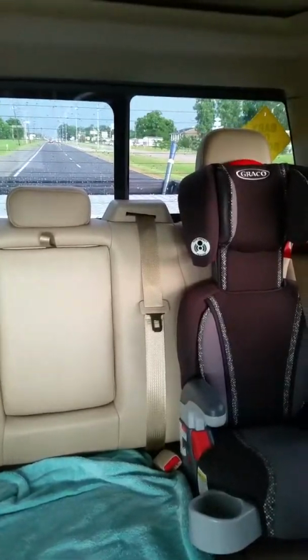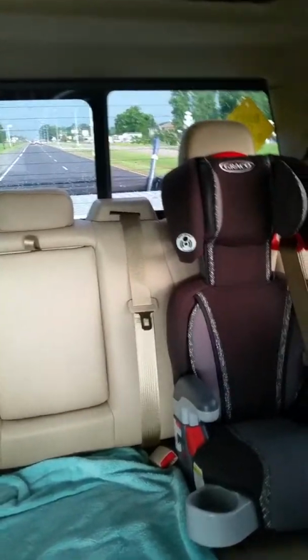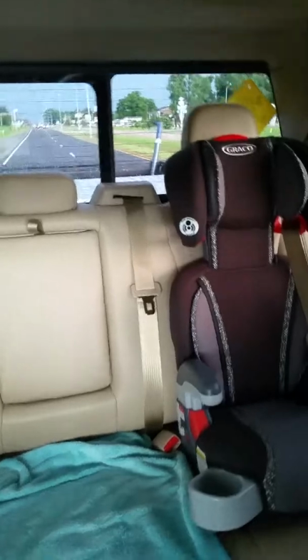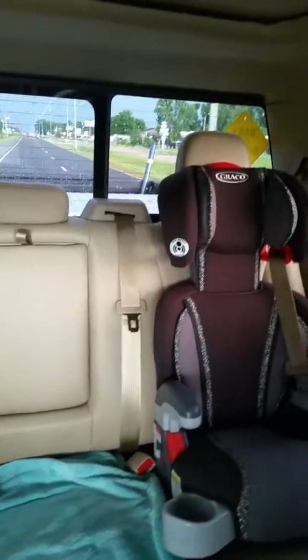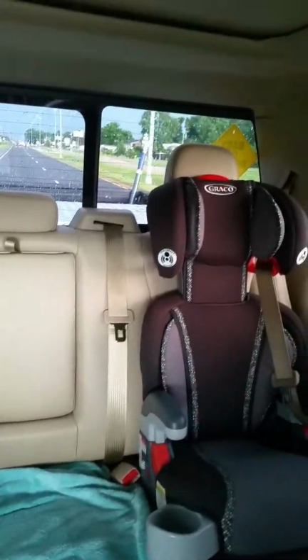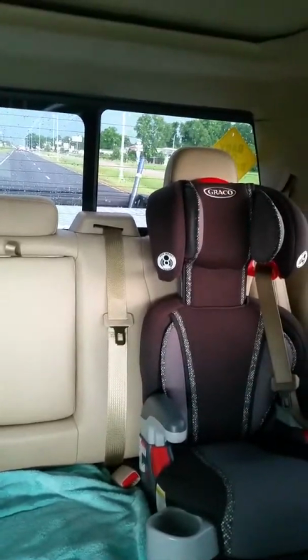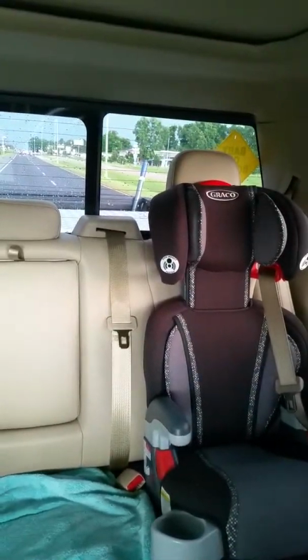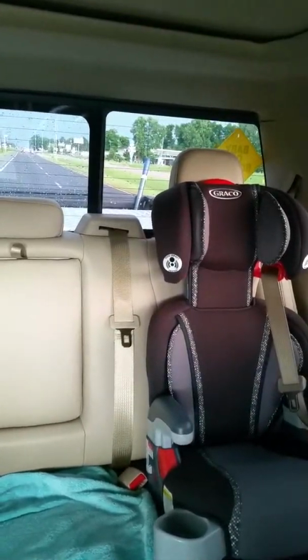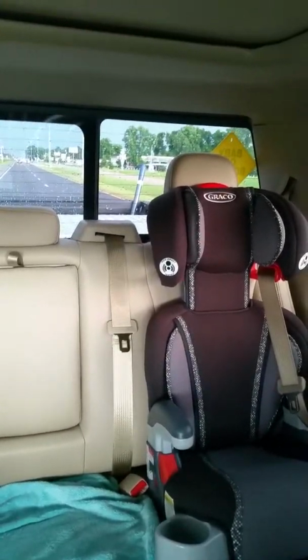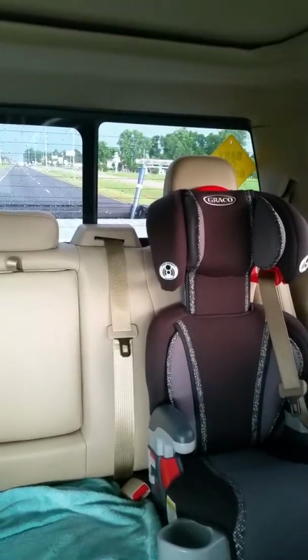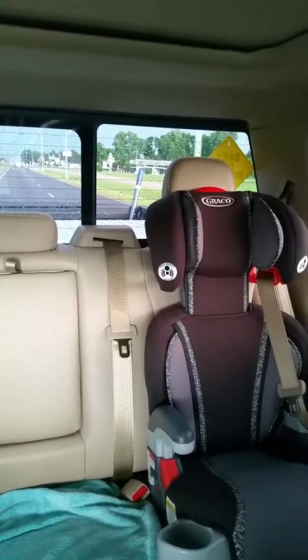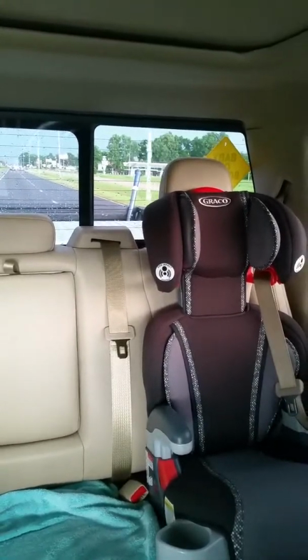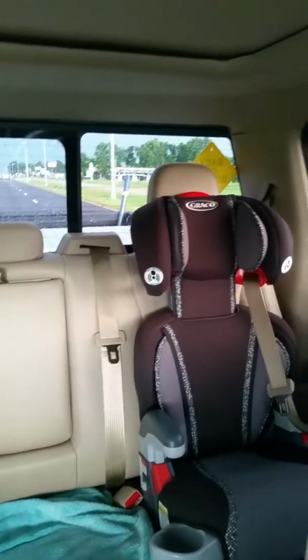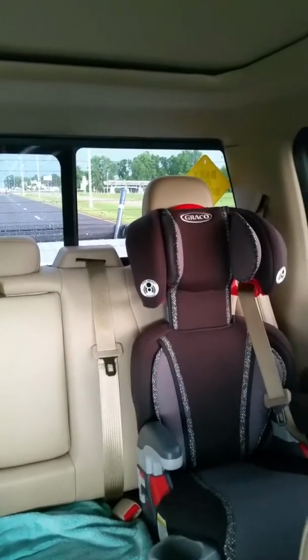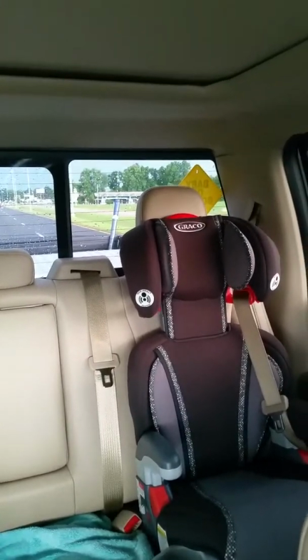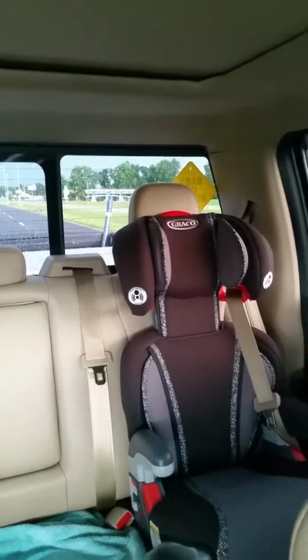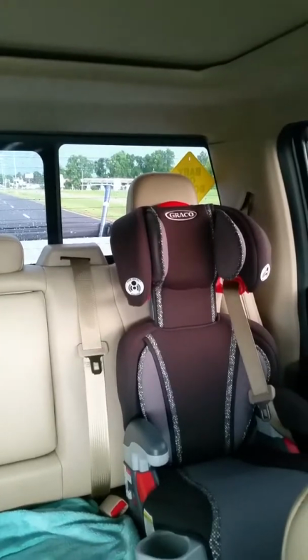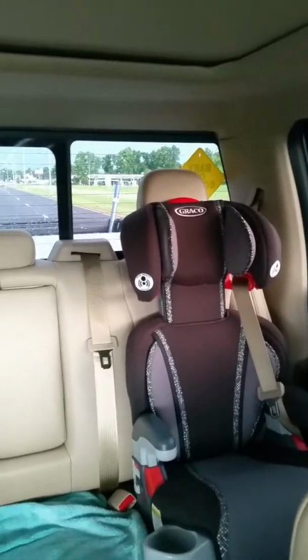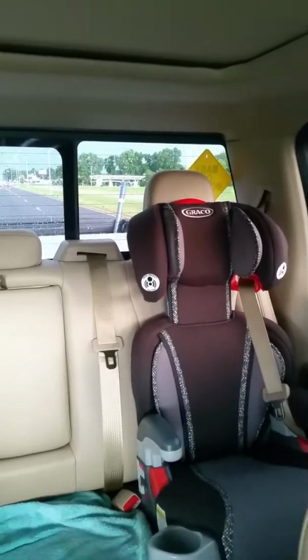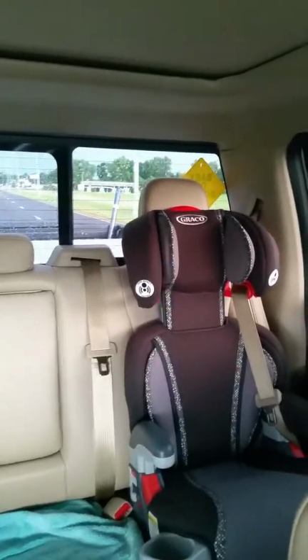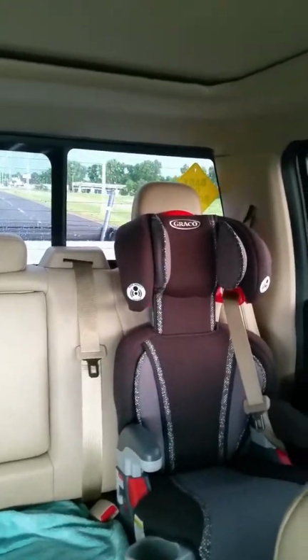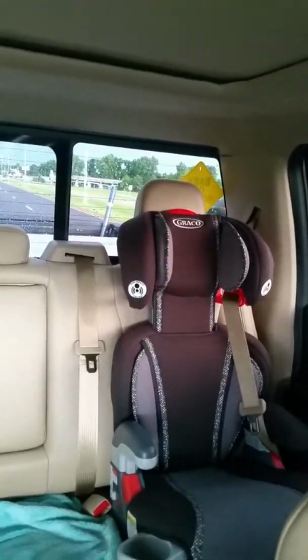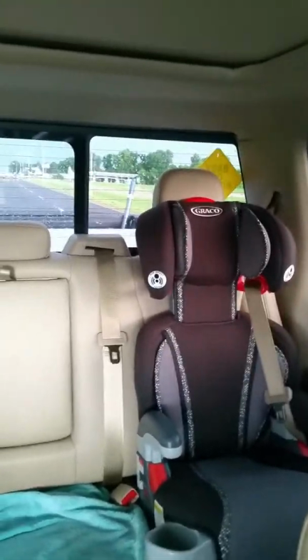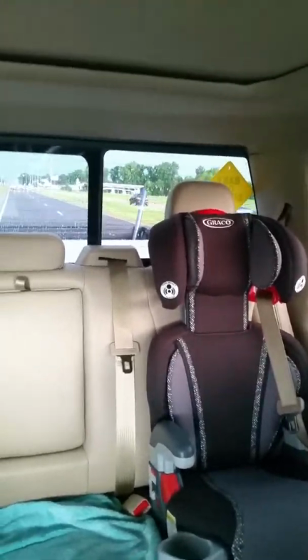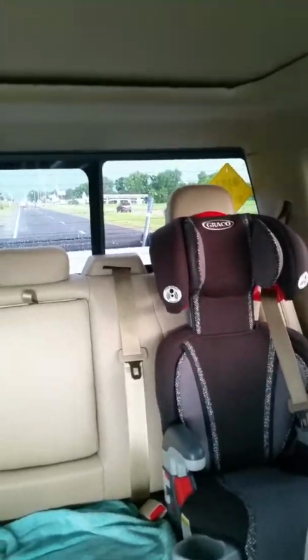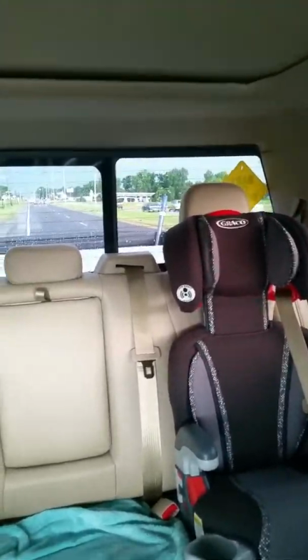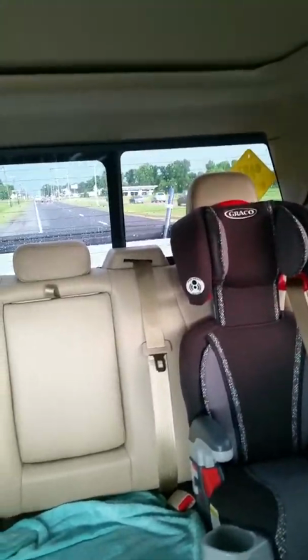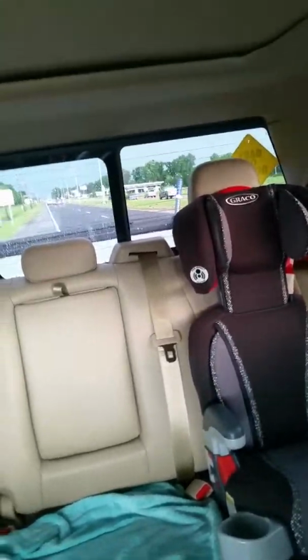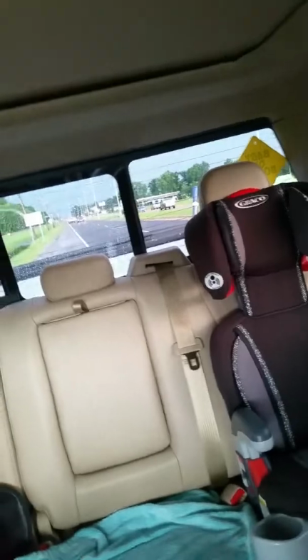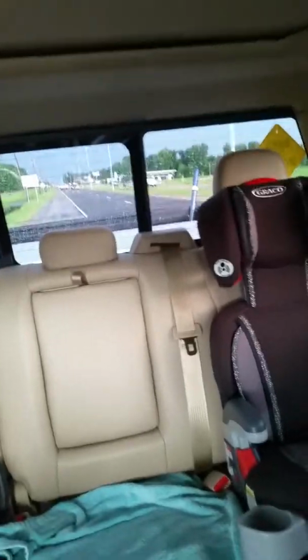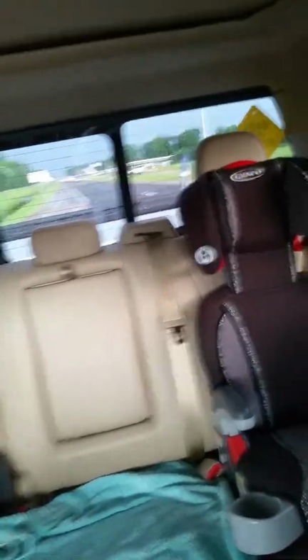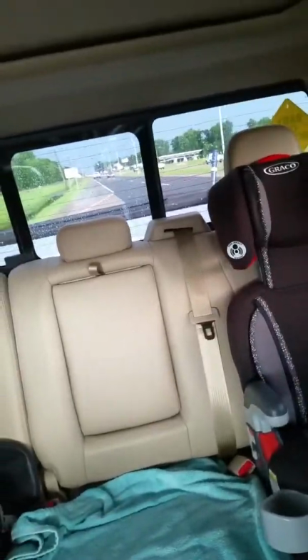So that's the gist of this video, guys. Y'all got any questions or anything, just hit me up. I know this video is probably shitty because all you see is the back window, but let me know what you think. Talk to y'all later, bye.